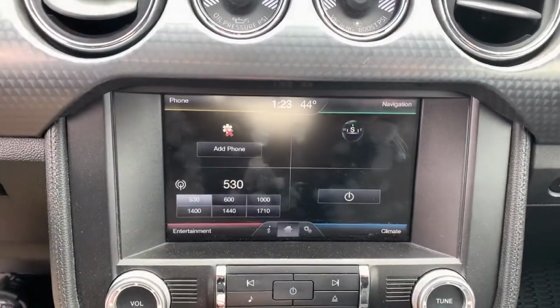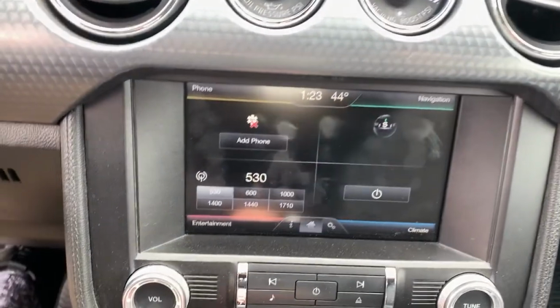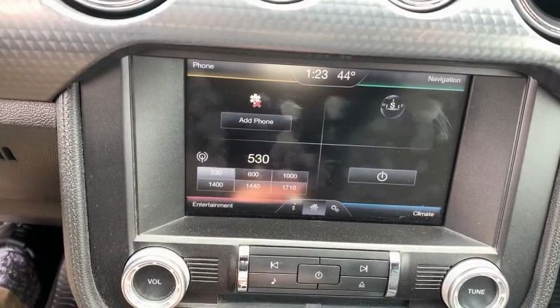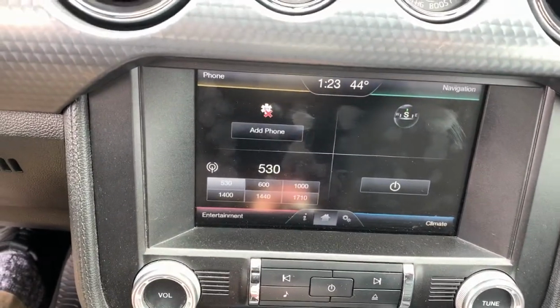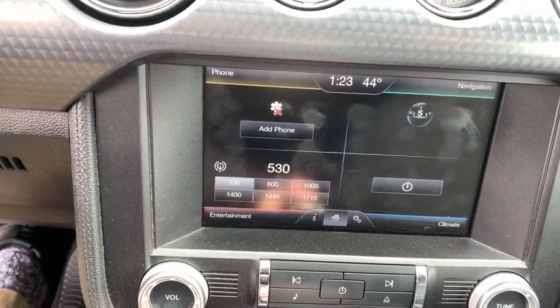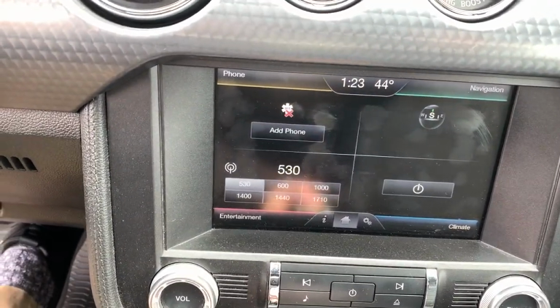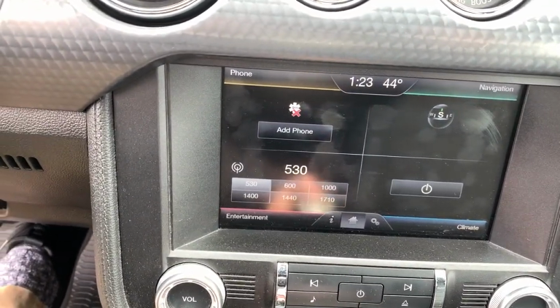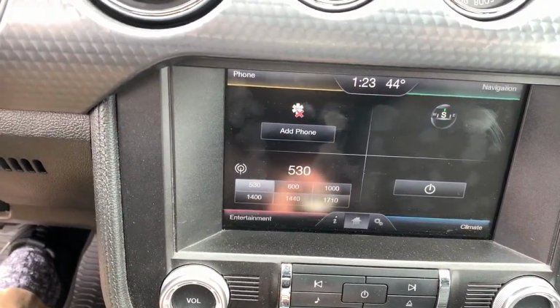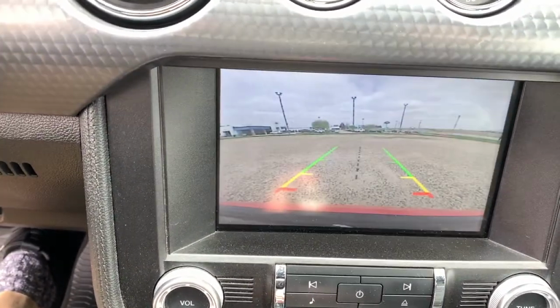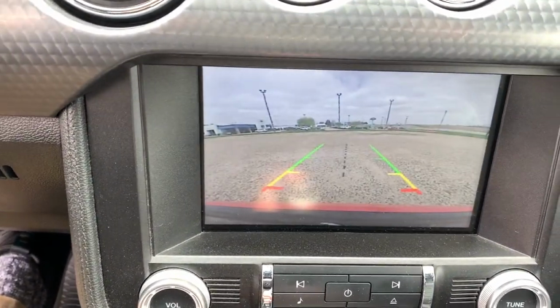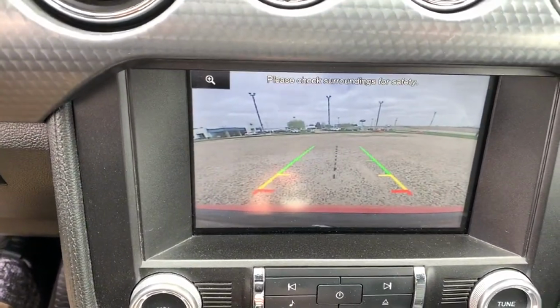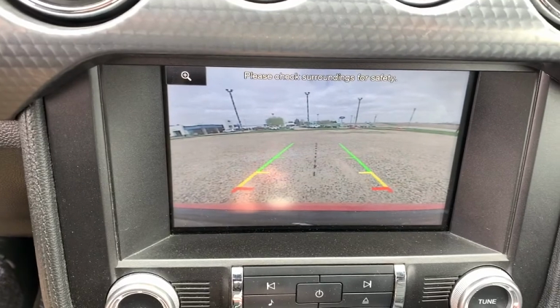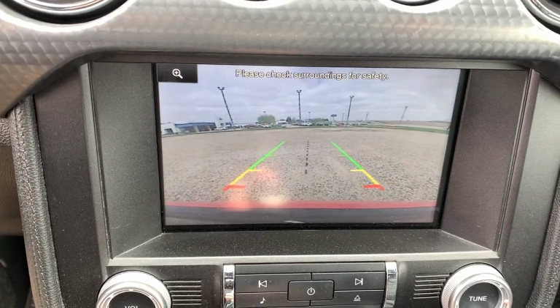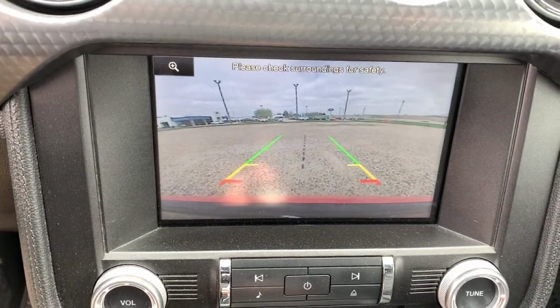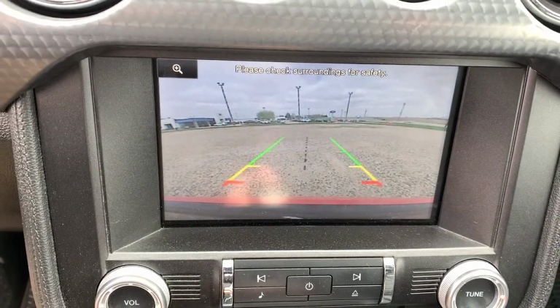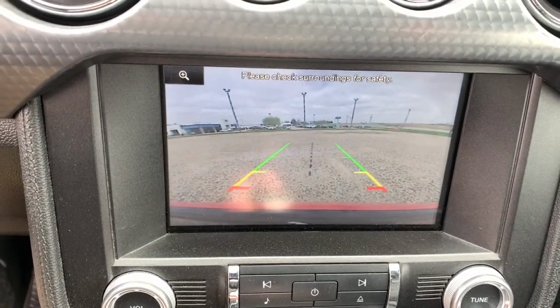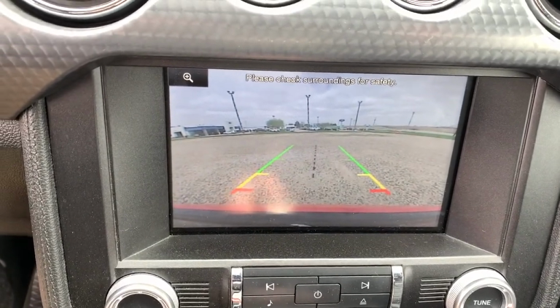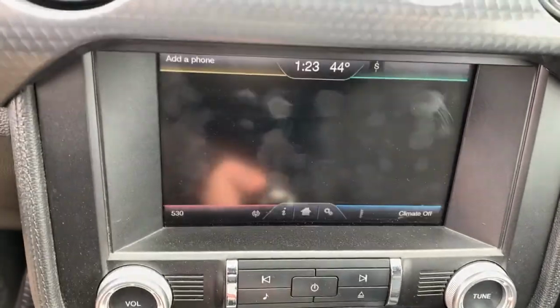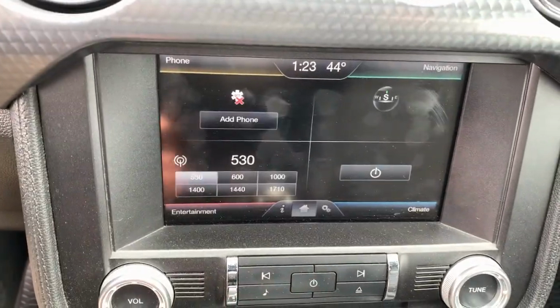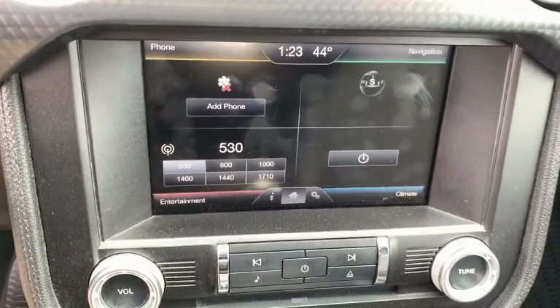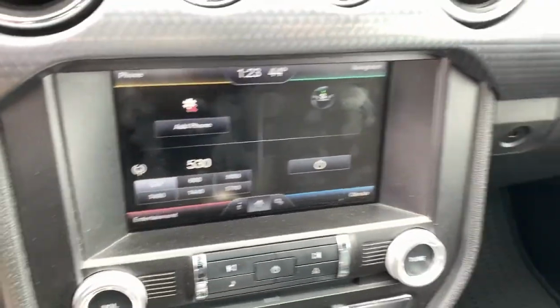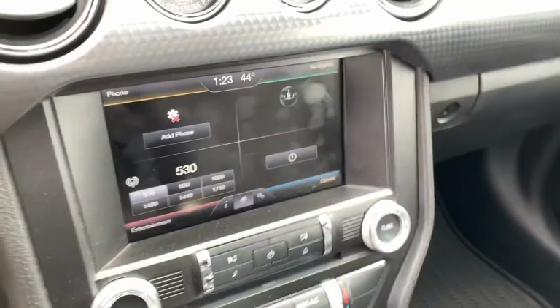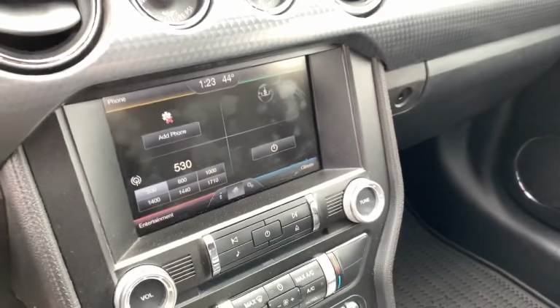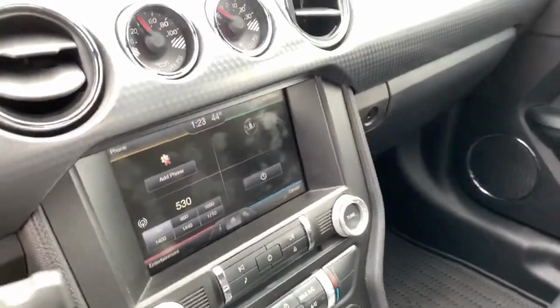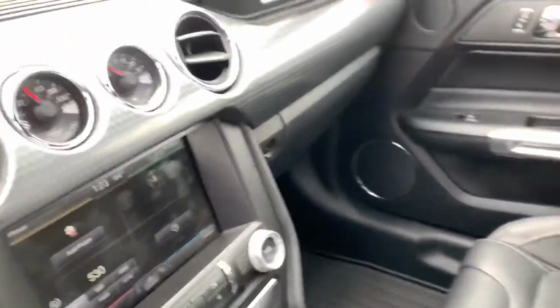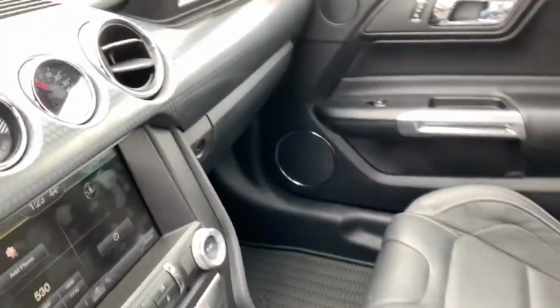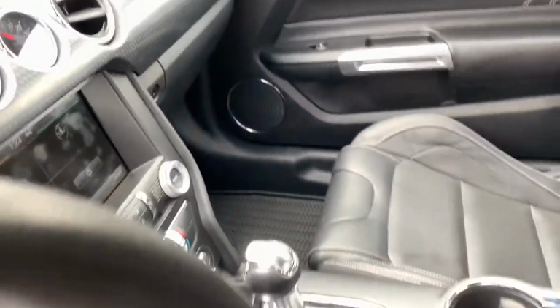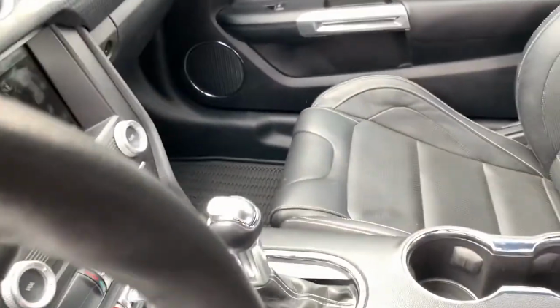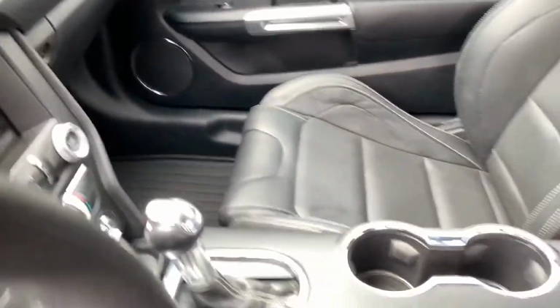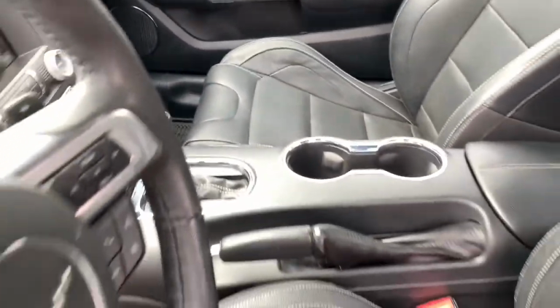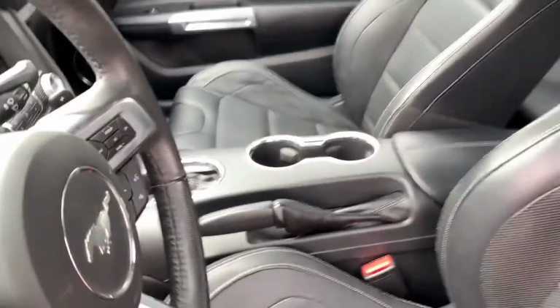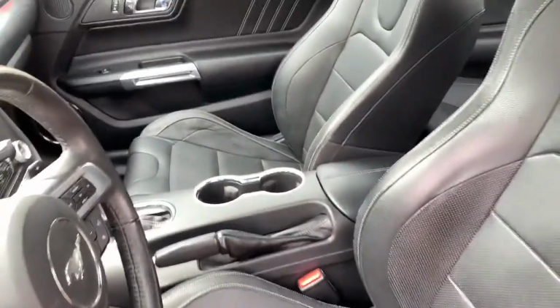These are just some of the great options this vehicle comes with: trip computer, power windows, bucket seats, four-wheel disc brakes, and power steering. Run wild, run free. Be a Mustang.